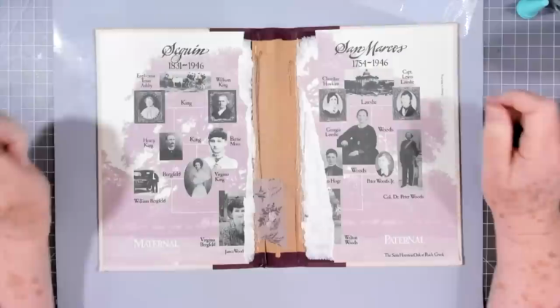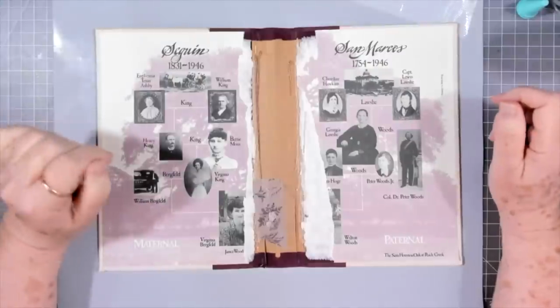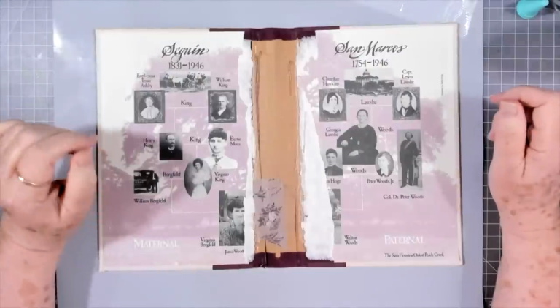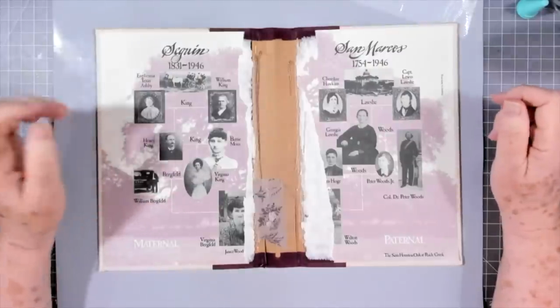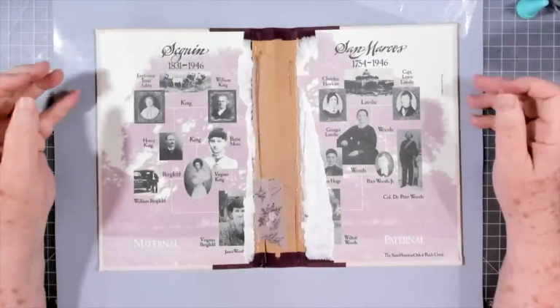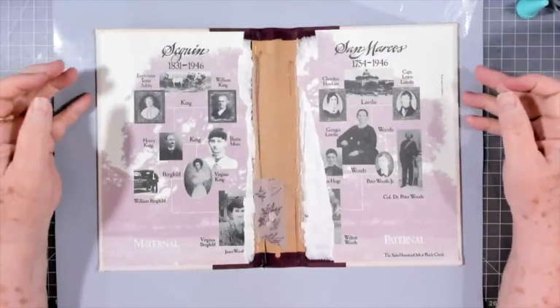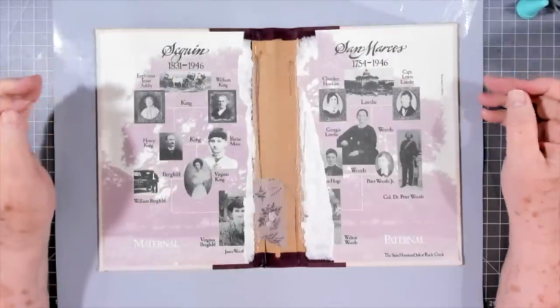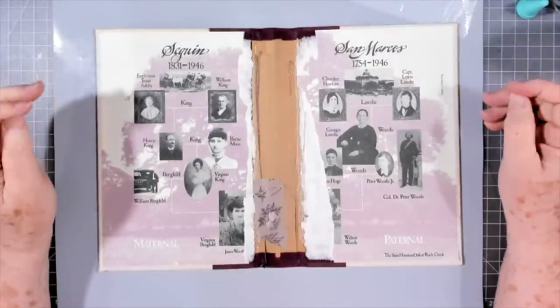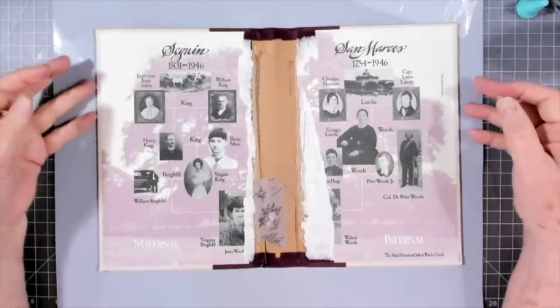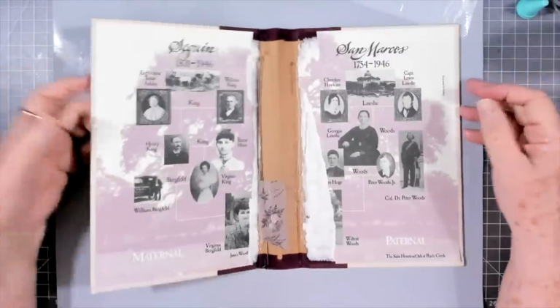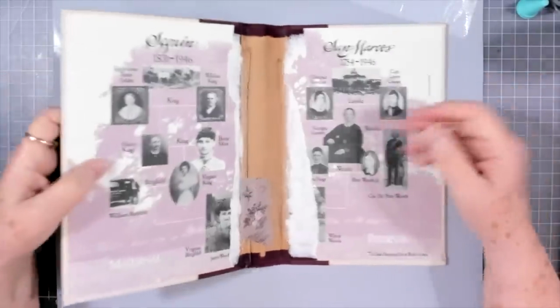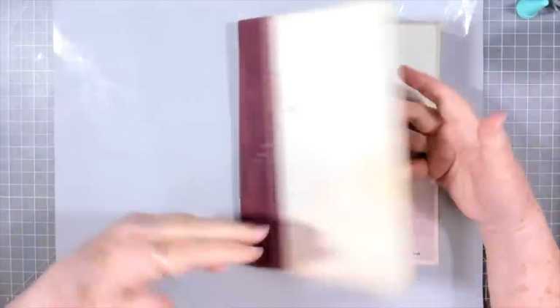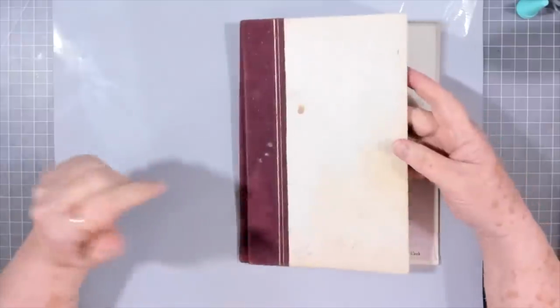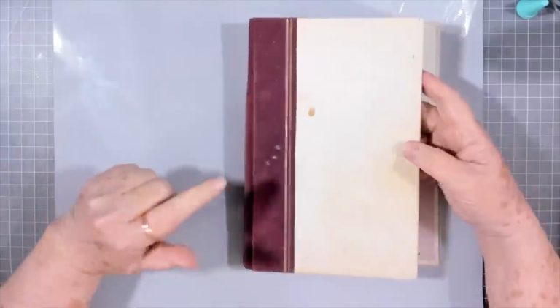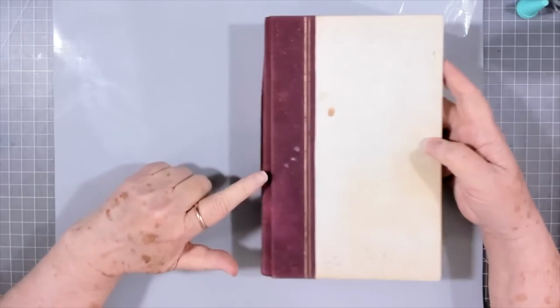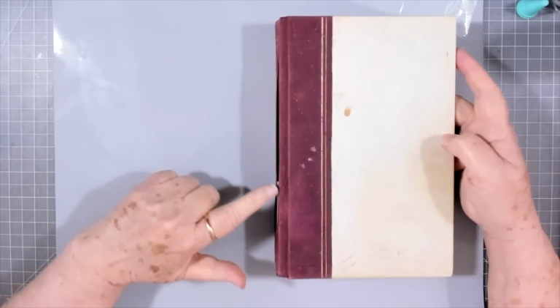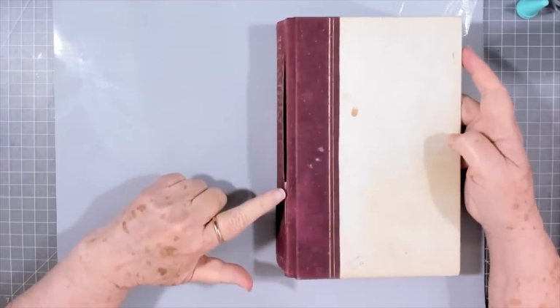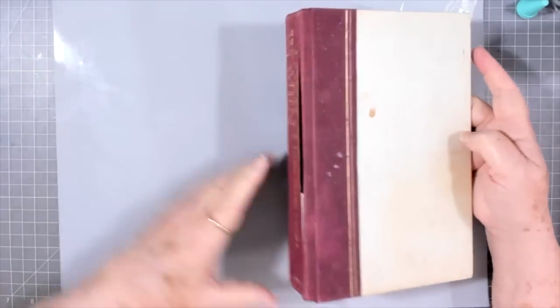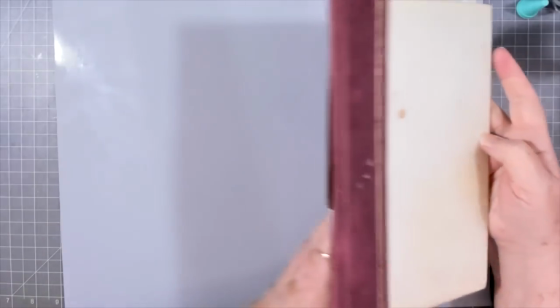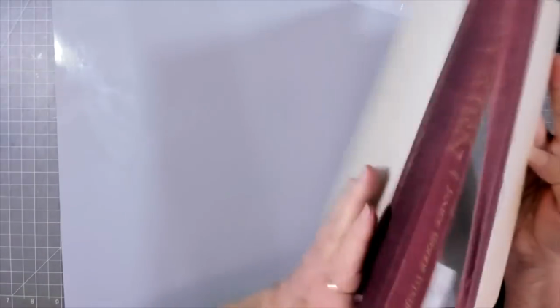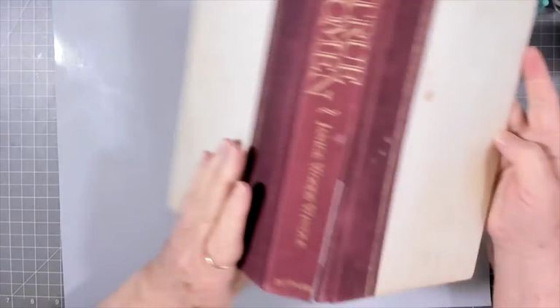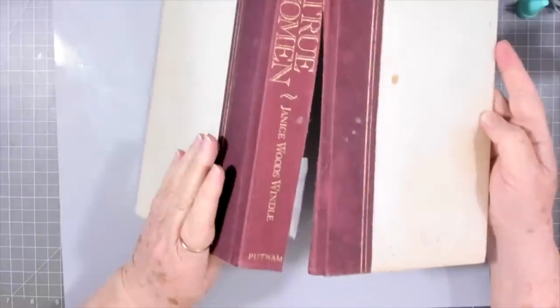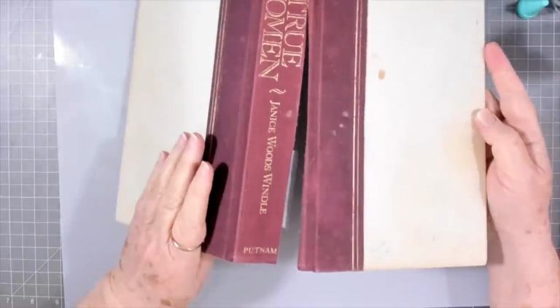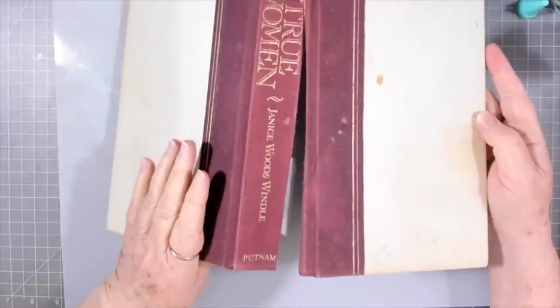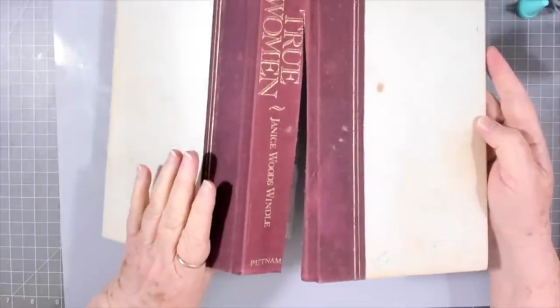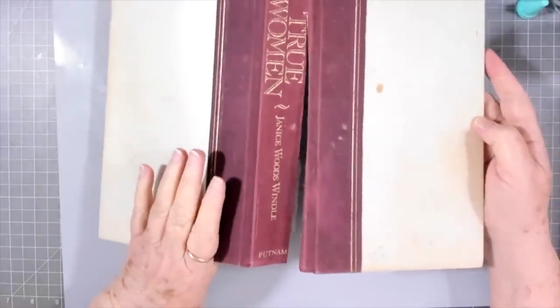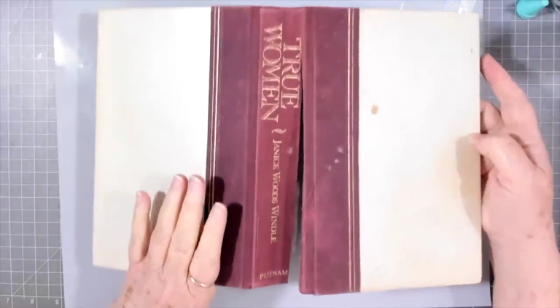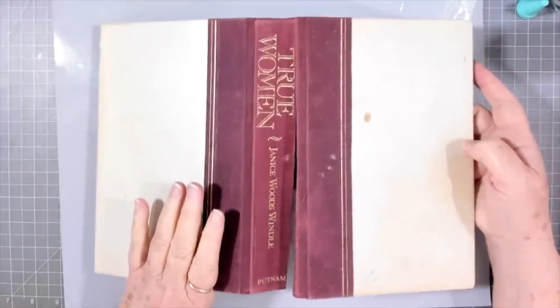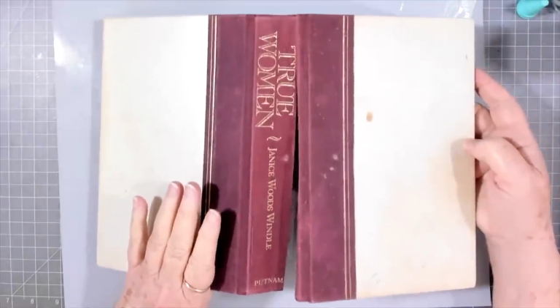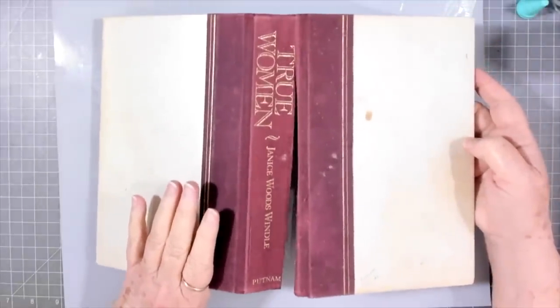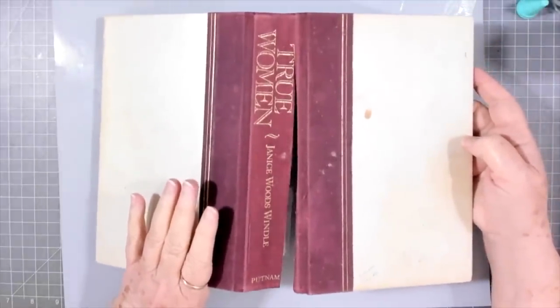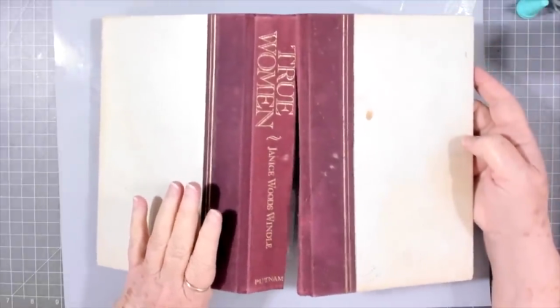Hey guys, this is E with Scrapbooking With Me, and we are going to start on another journal today. I've got this old book cover and you can see it's falling apart, but we're going to repair it.